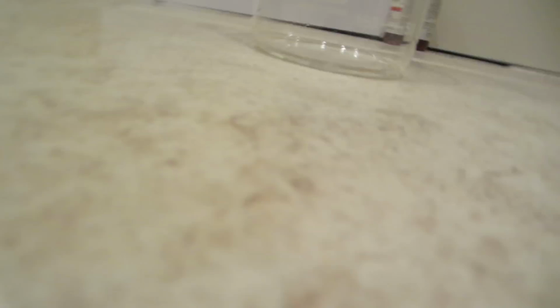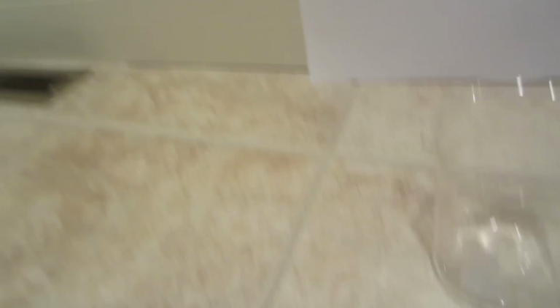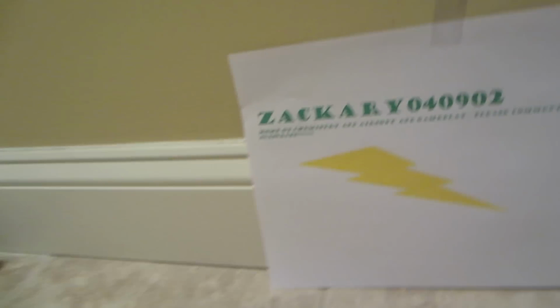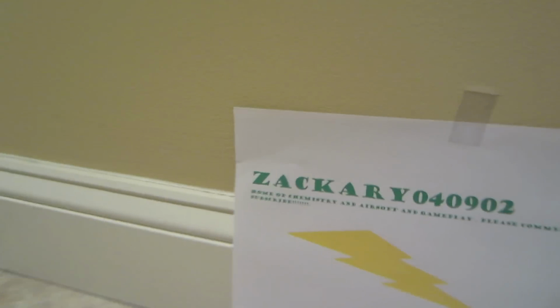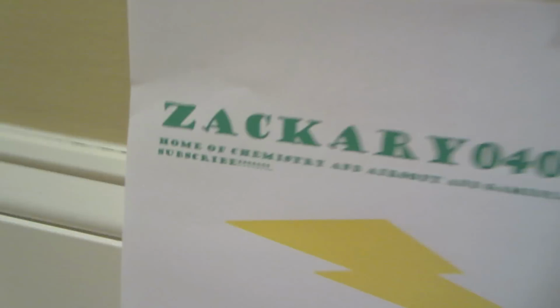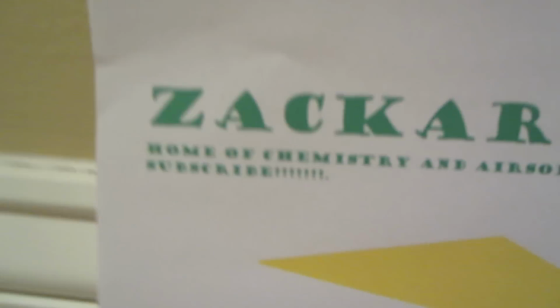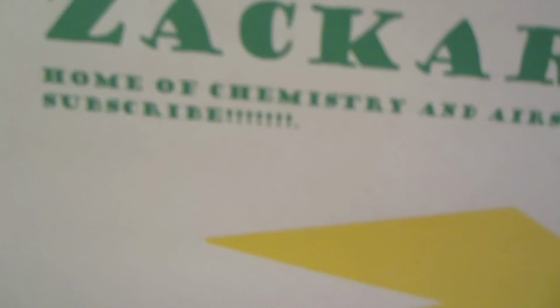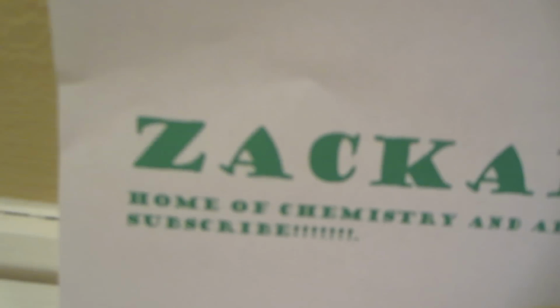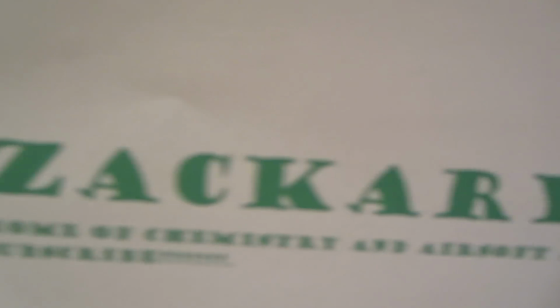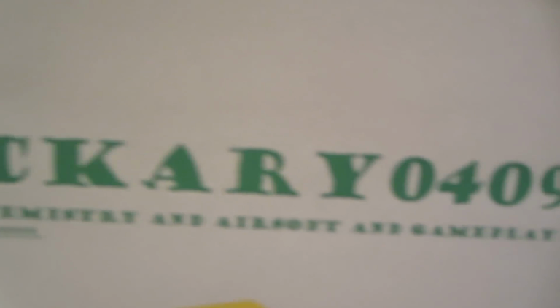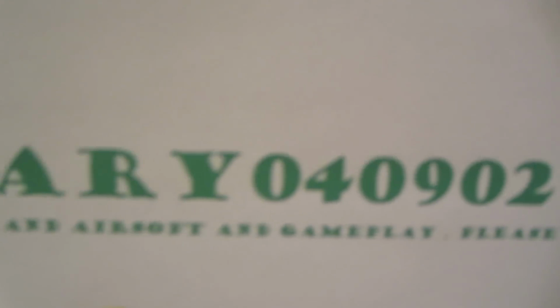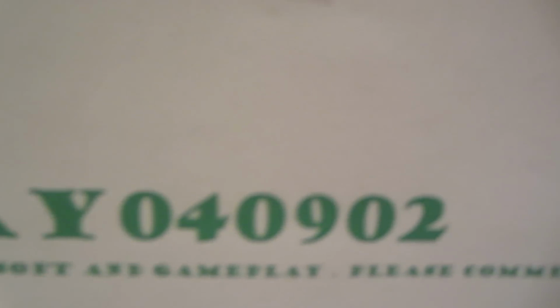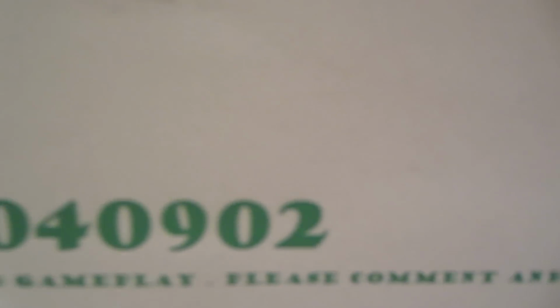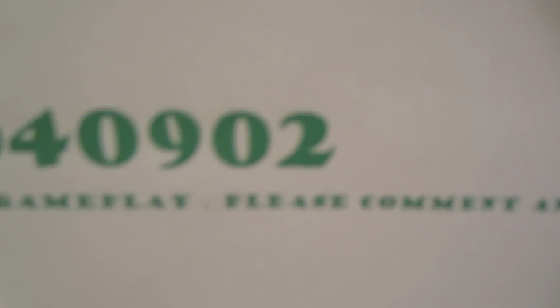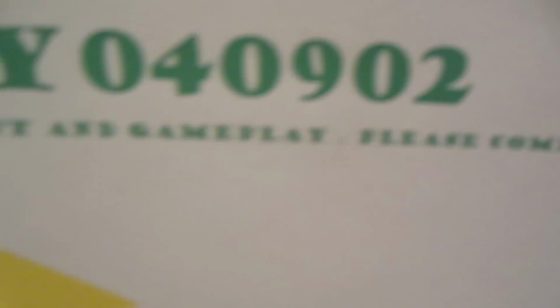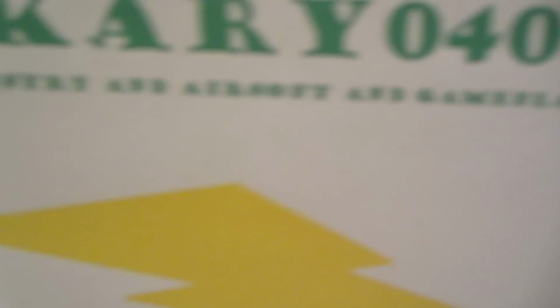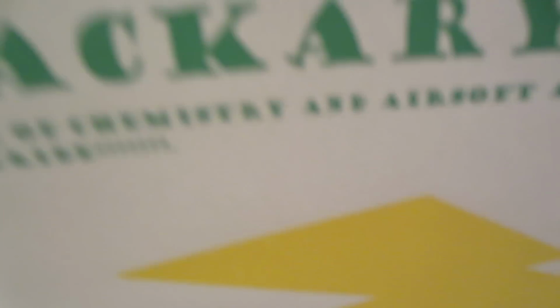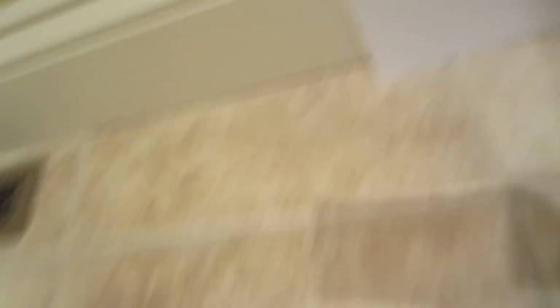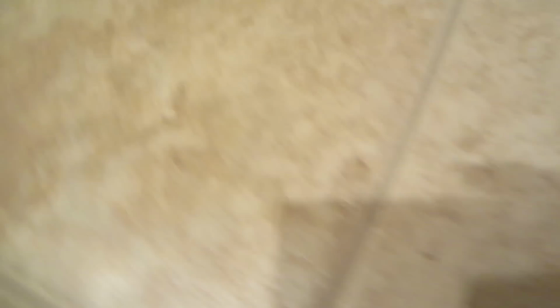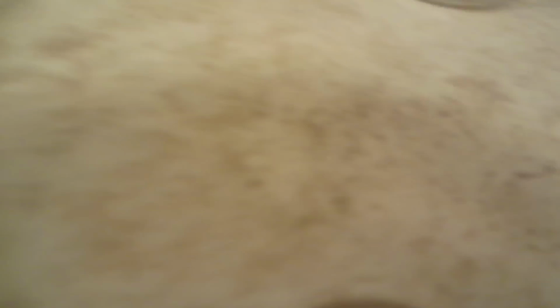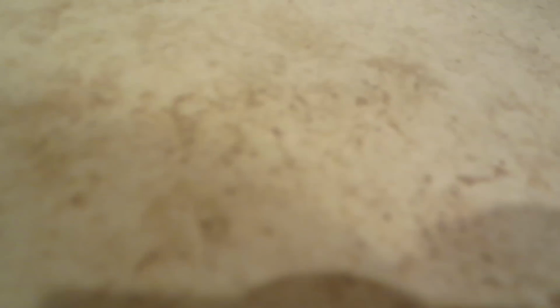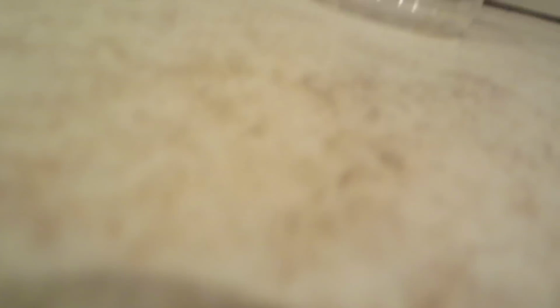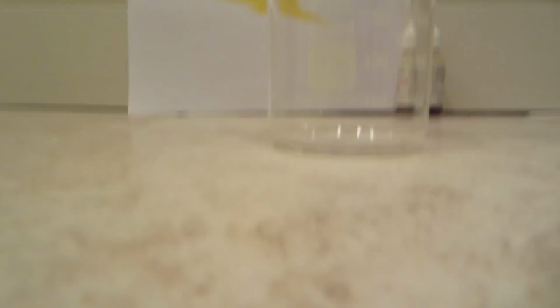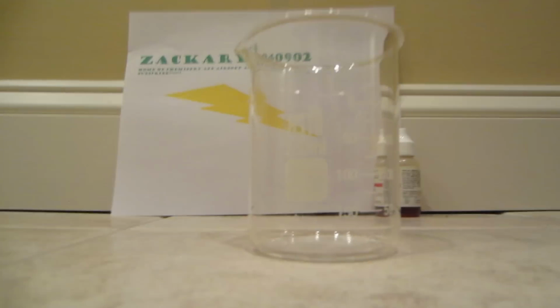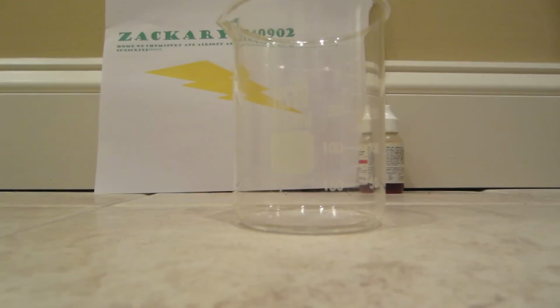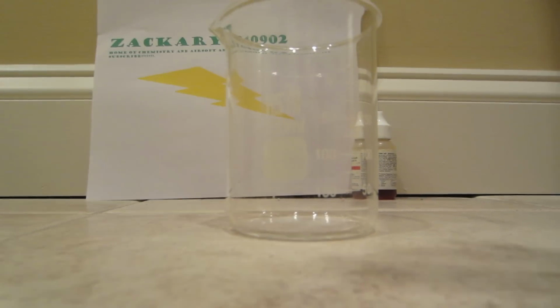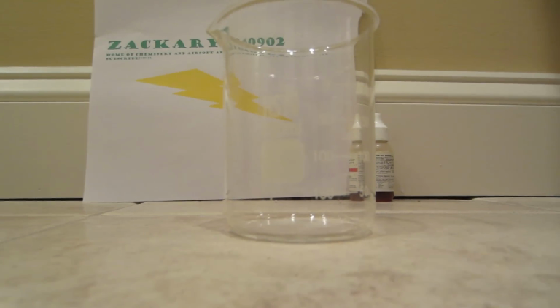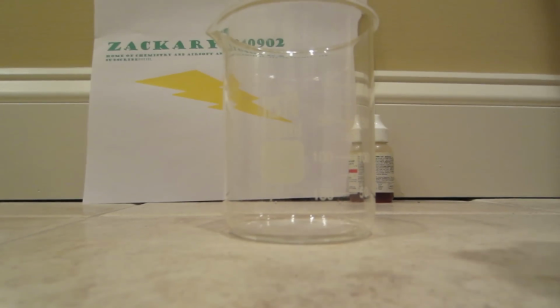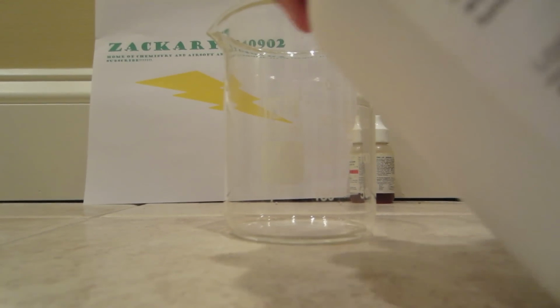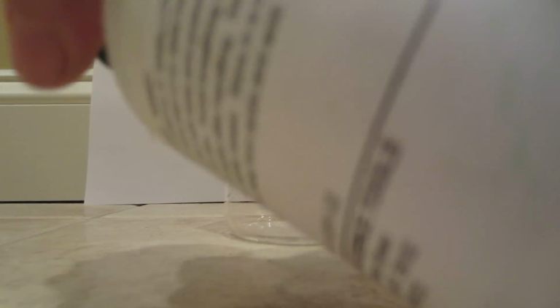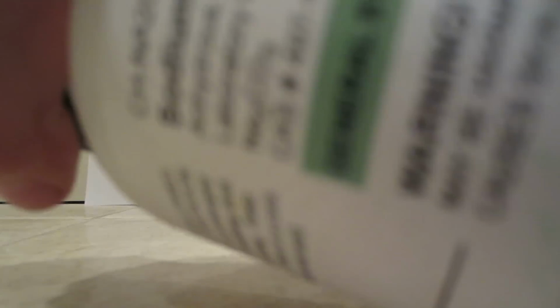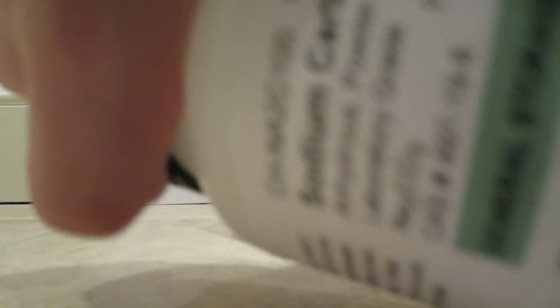Hello YouTube, this is another Zaffy040902 video. We are going to be doing a science video — another pH test on sodium carbonate.